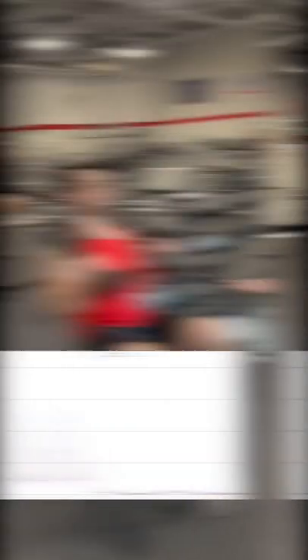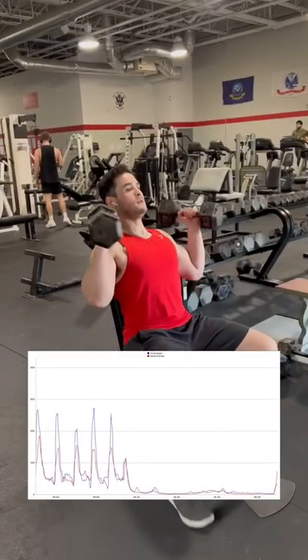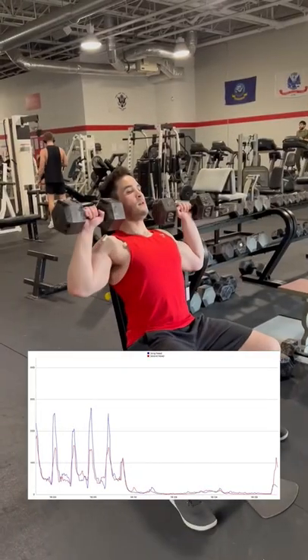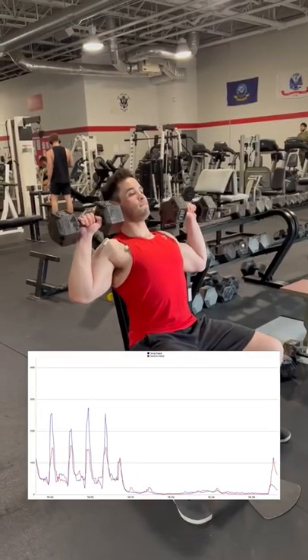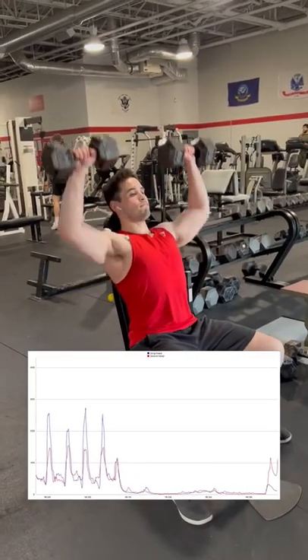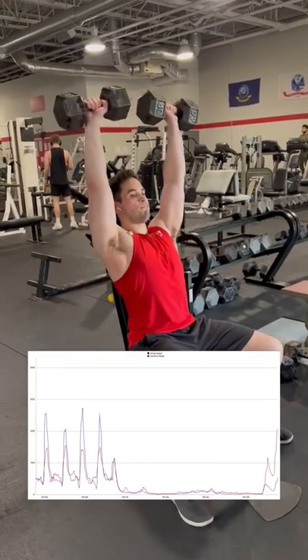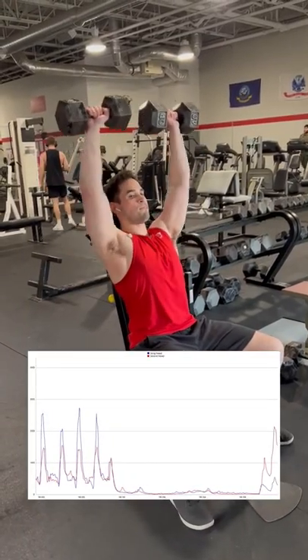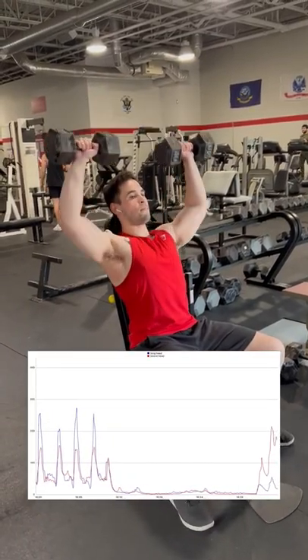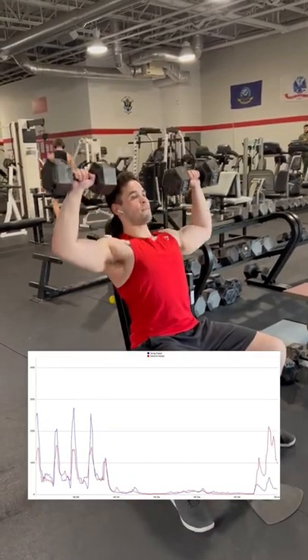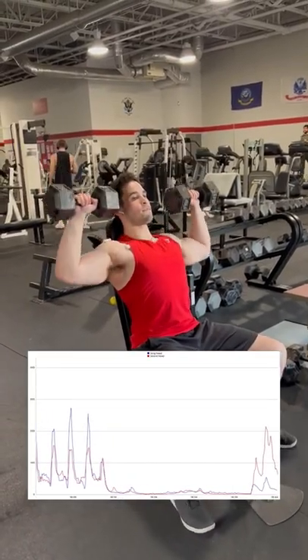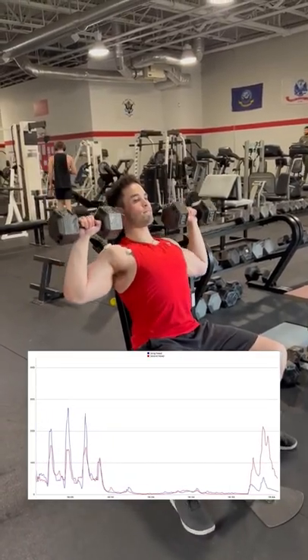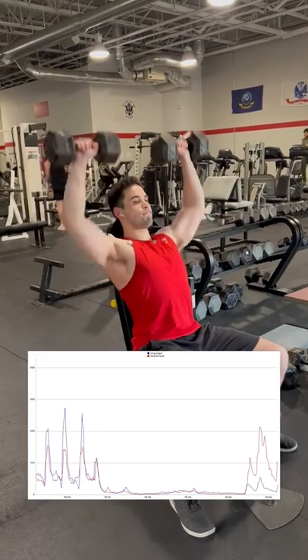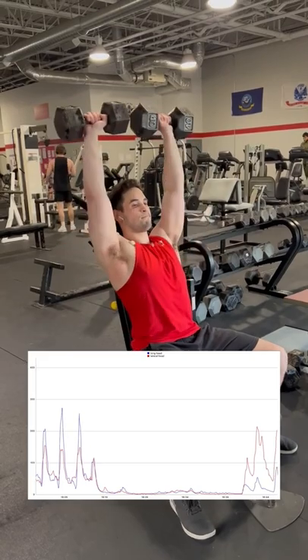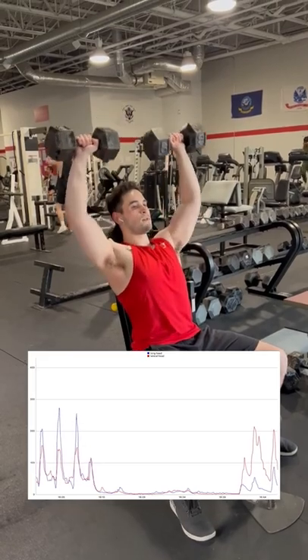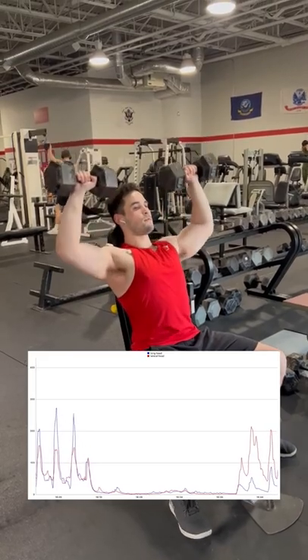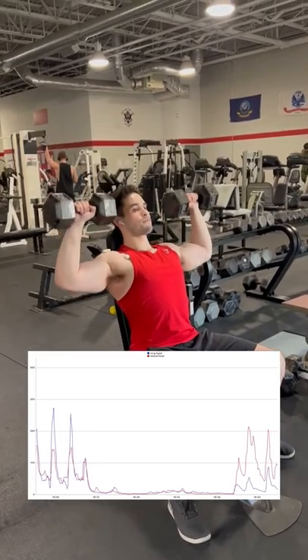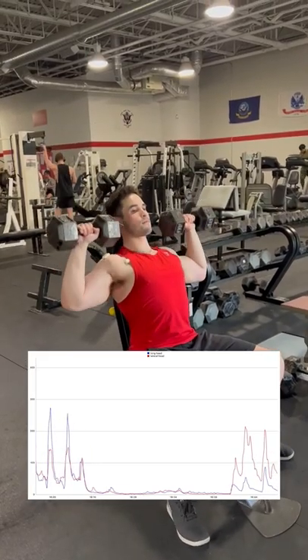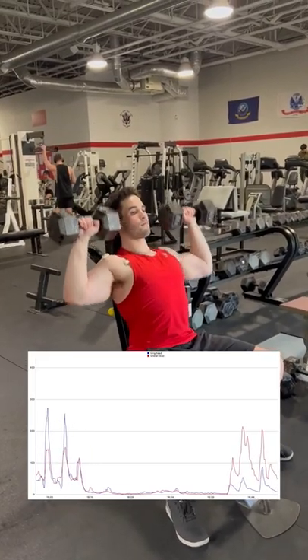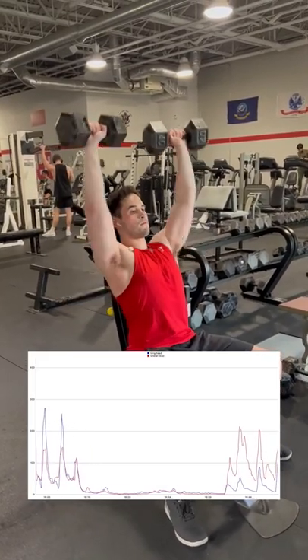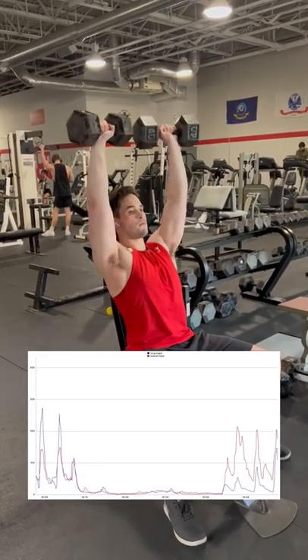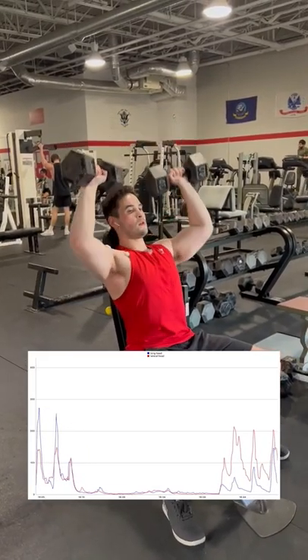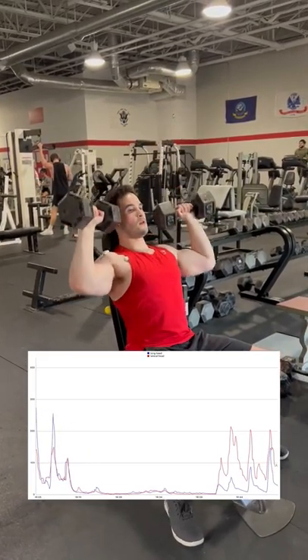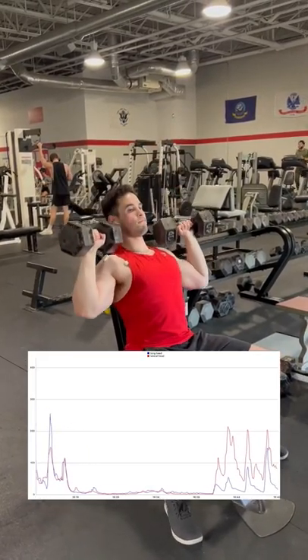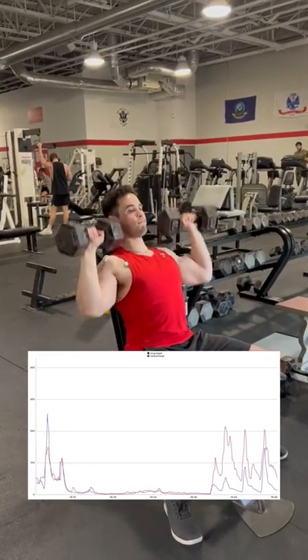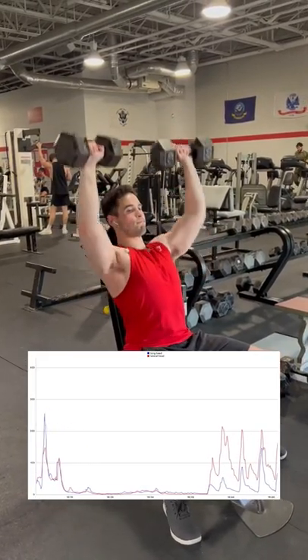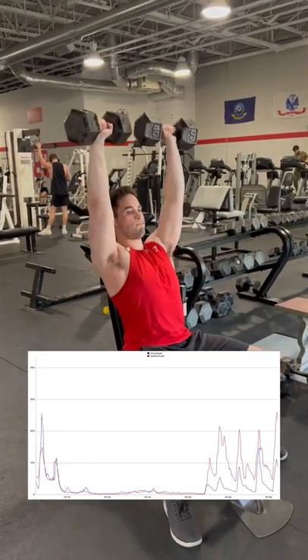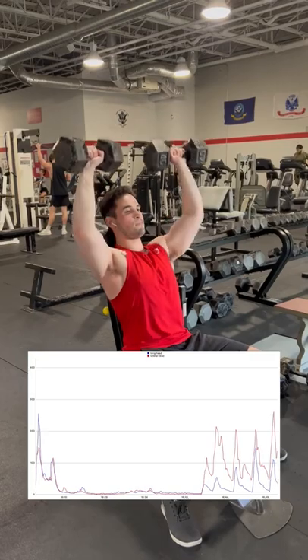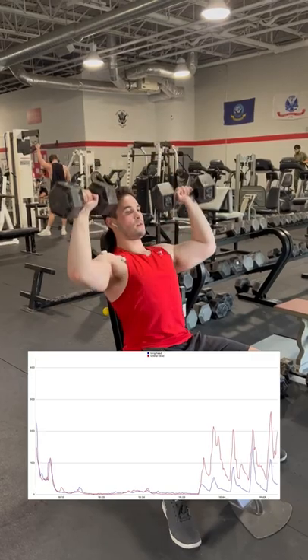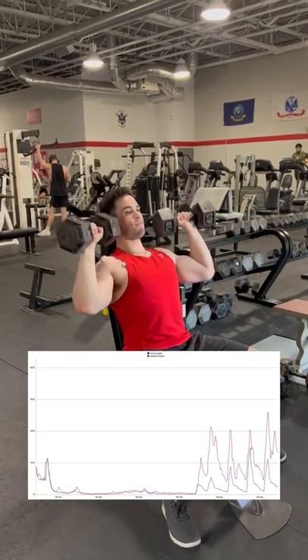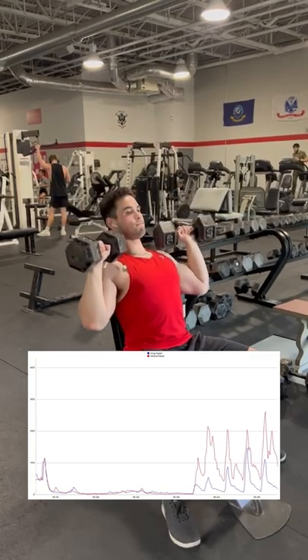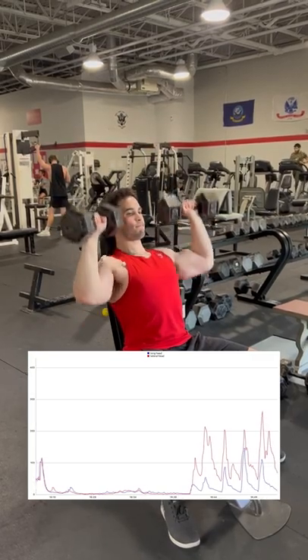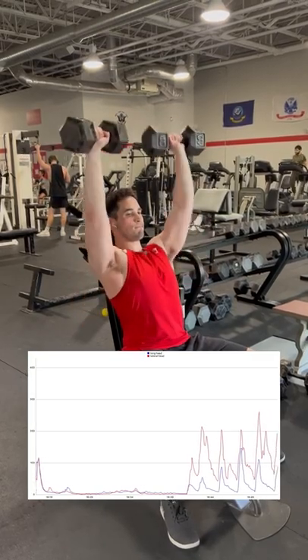Lastly, we have the shoulder press, which is done here on an 80-85 degree bench angle. As expected, the front delt is now the primary mover. However, to answer the question from the beginning of the video — yes, the shoulder press does slightly activate the upper chest.